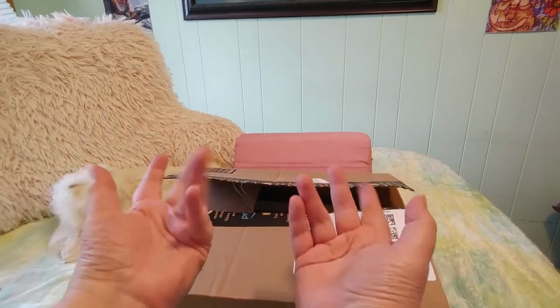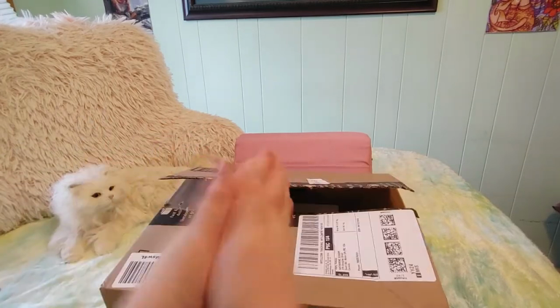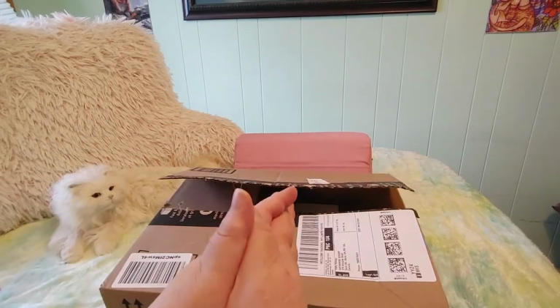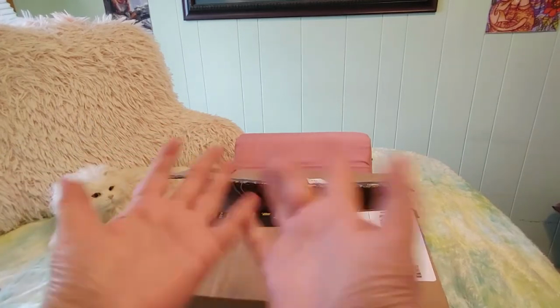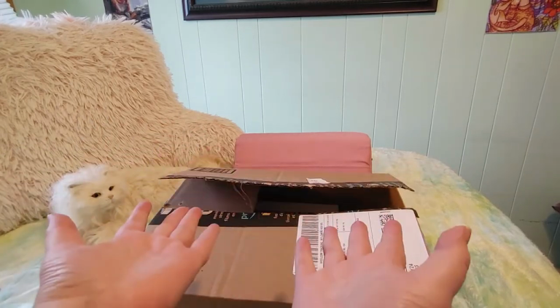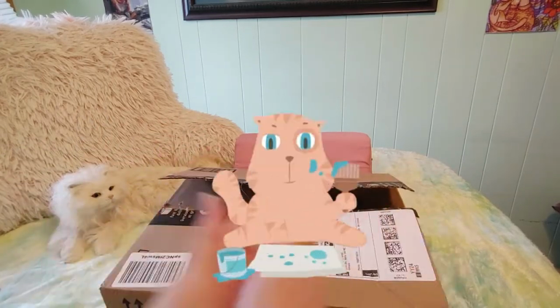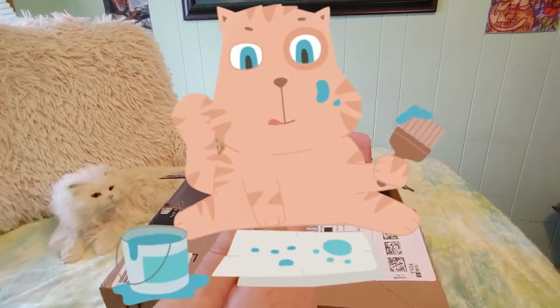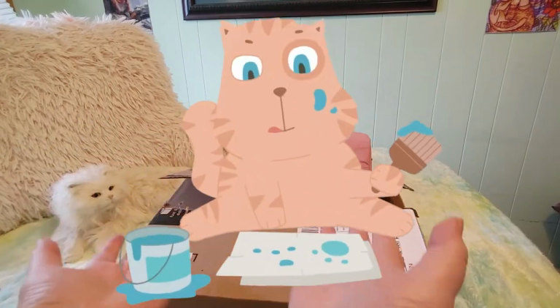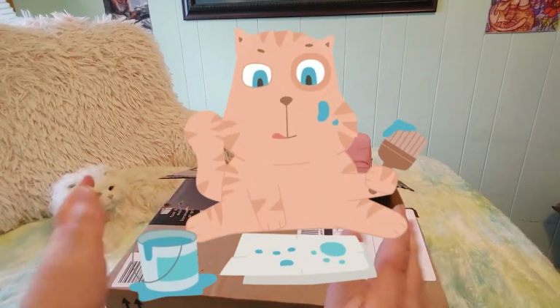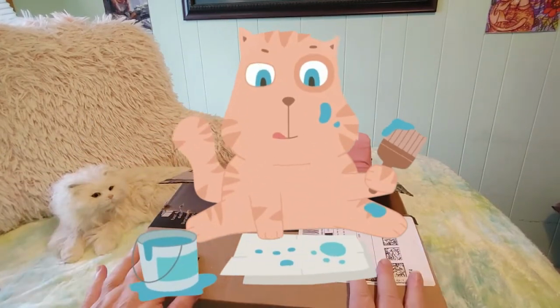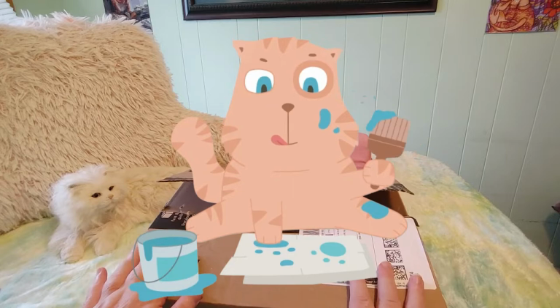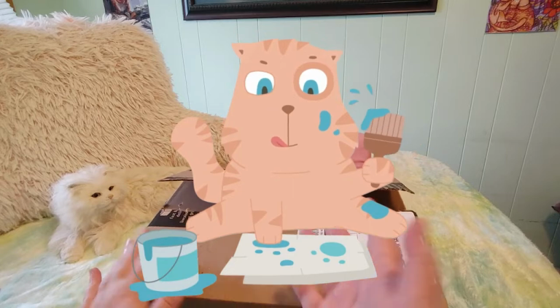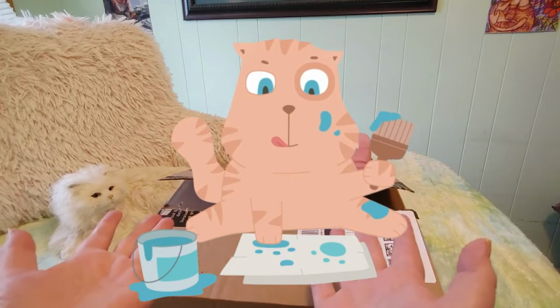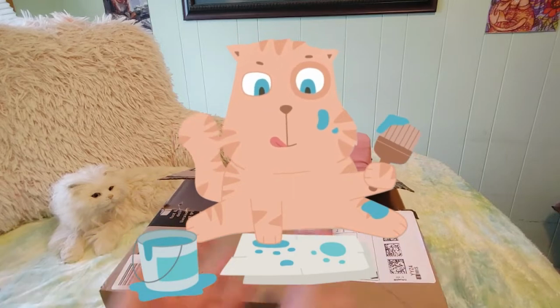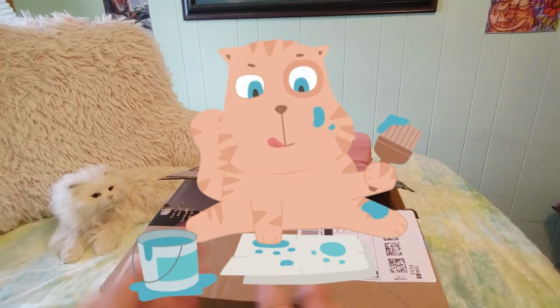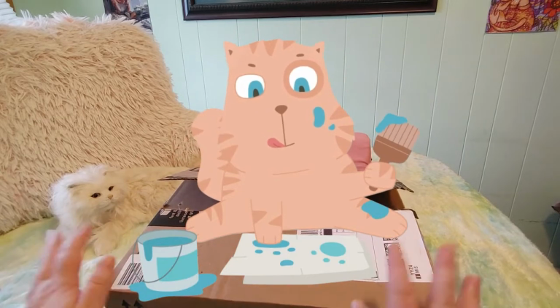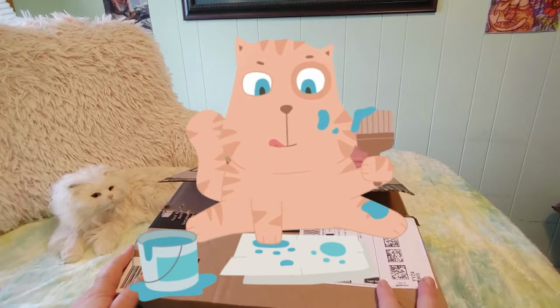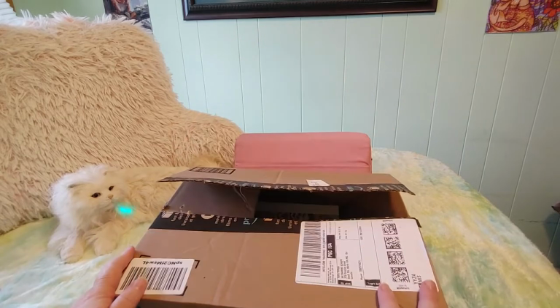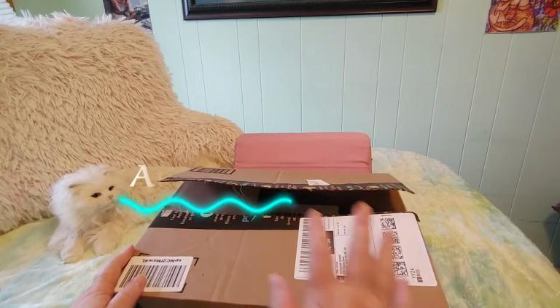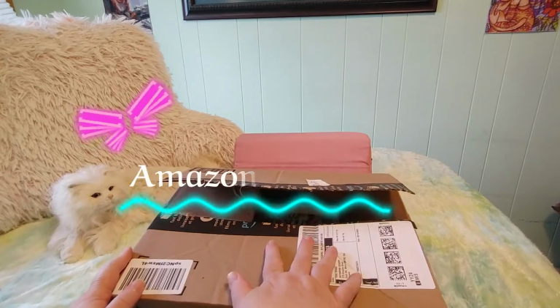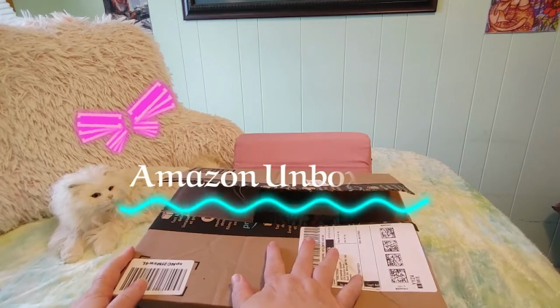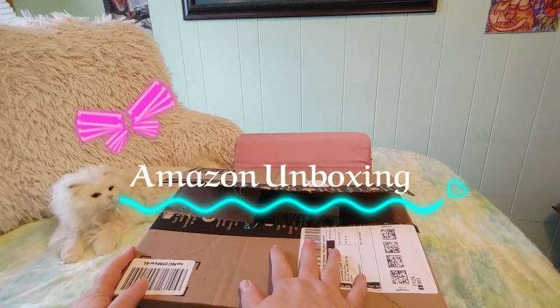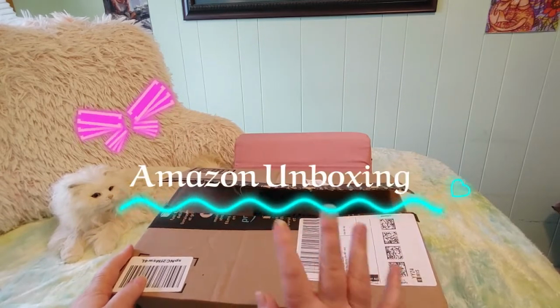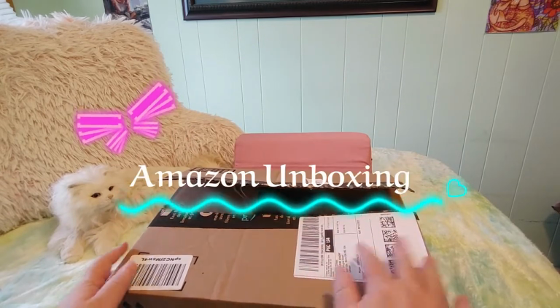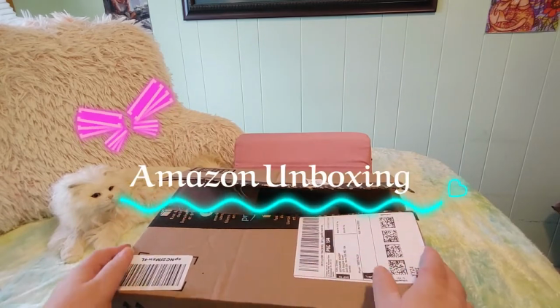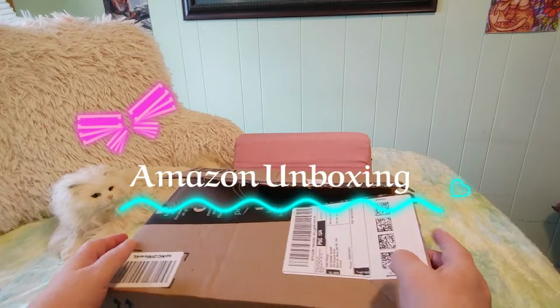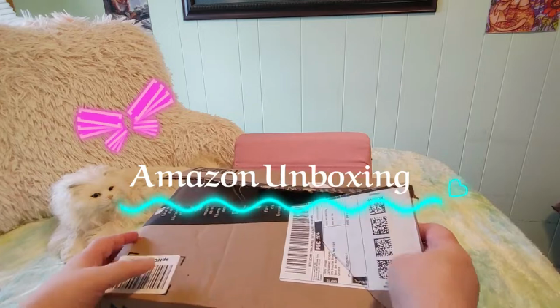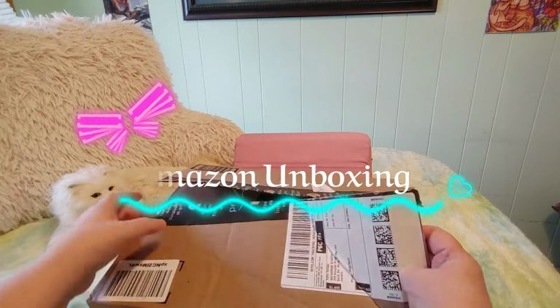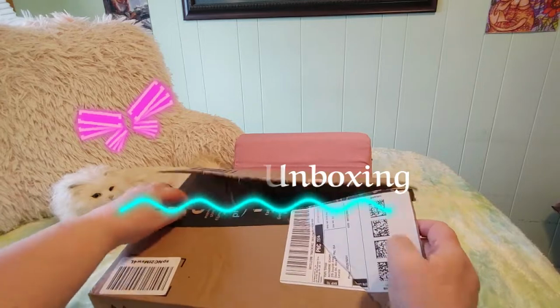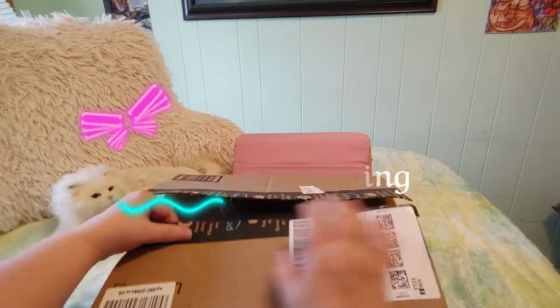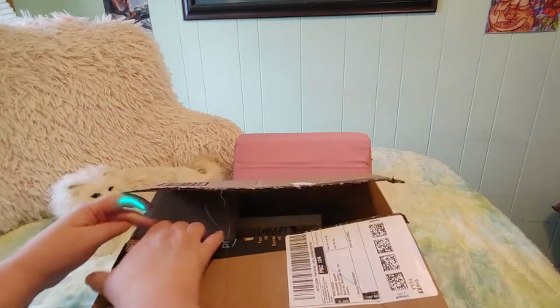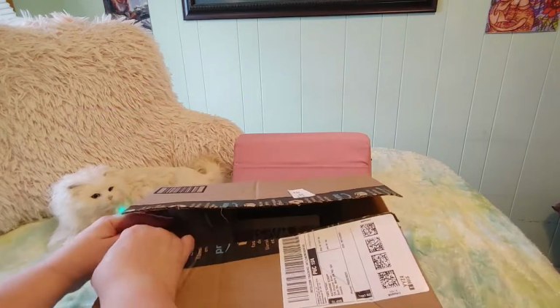Hi guys, this is Crafty Cat, welcome back to my channel and welcome if you're new. We are here with another Amazon unboxing. There is one more thing in this box that I want to show you.